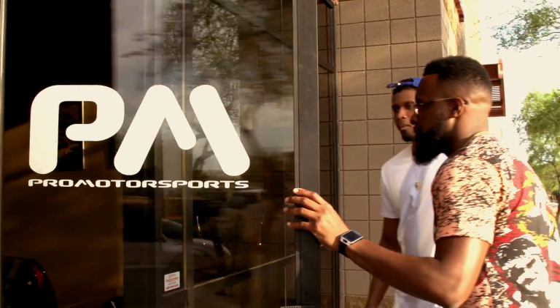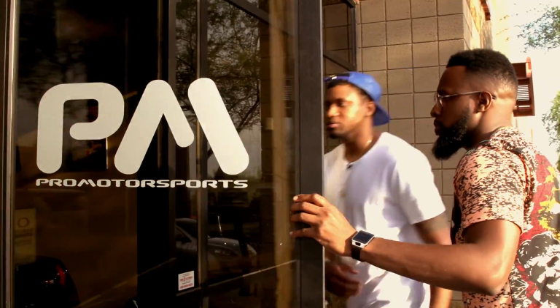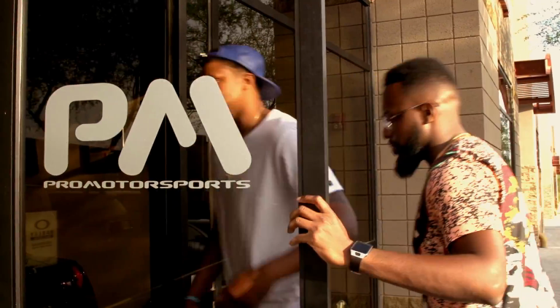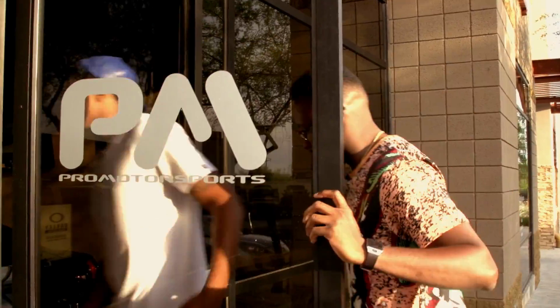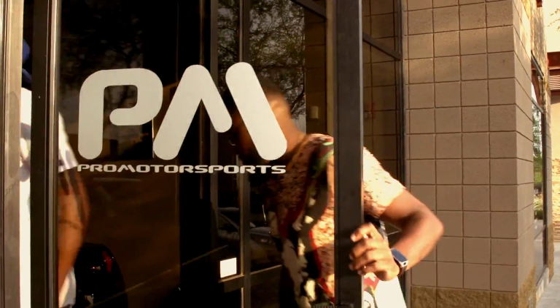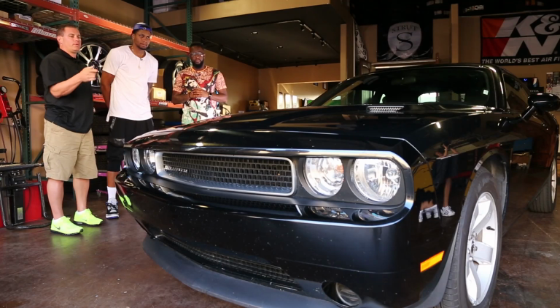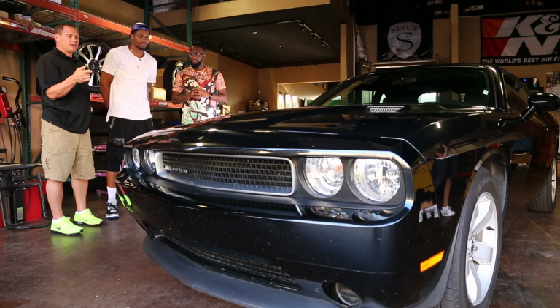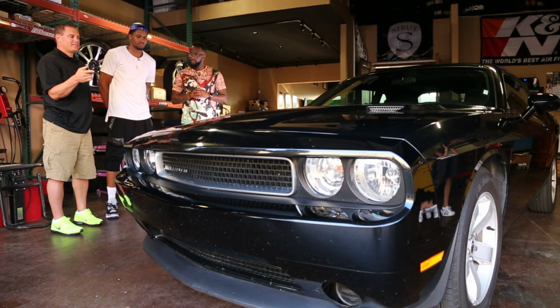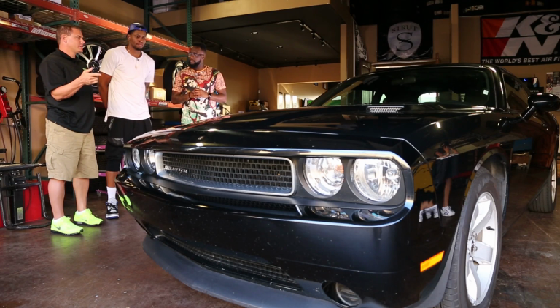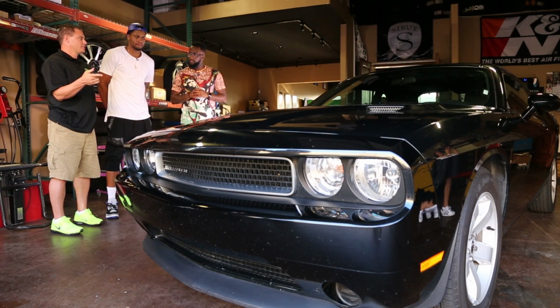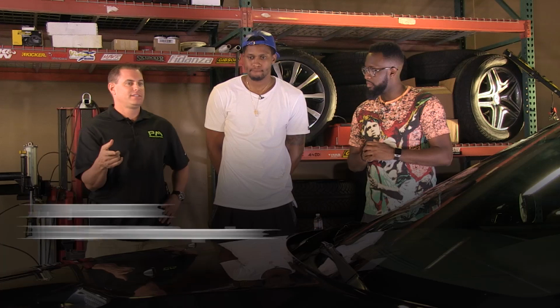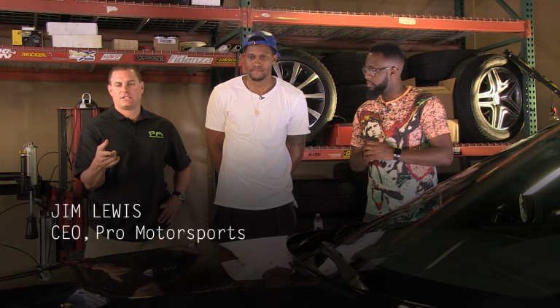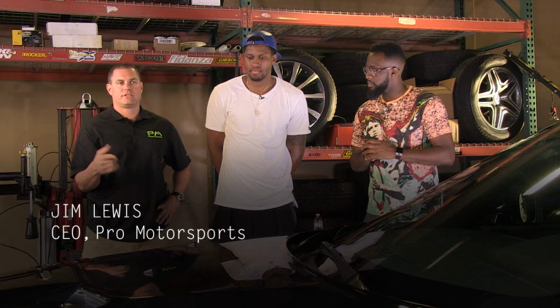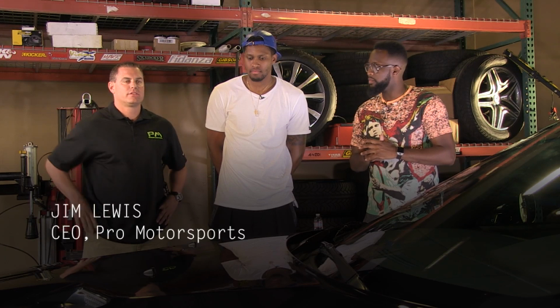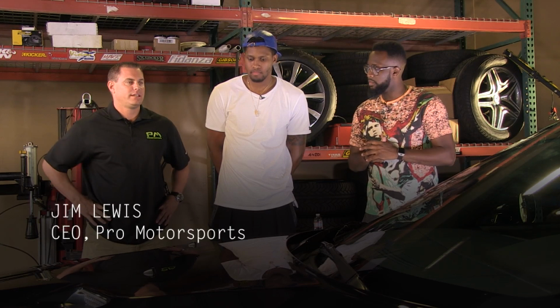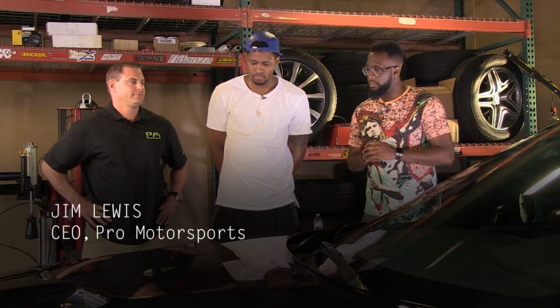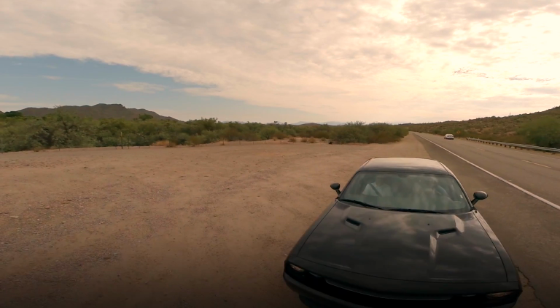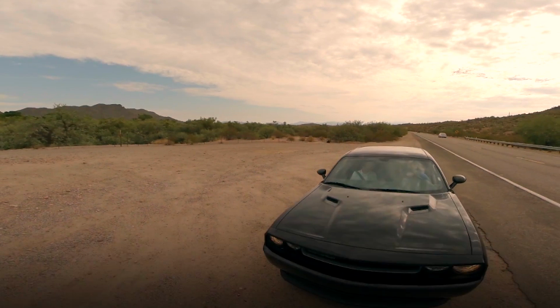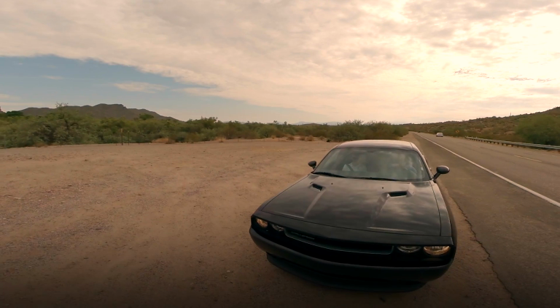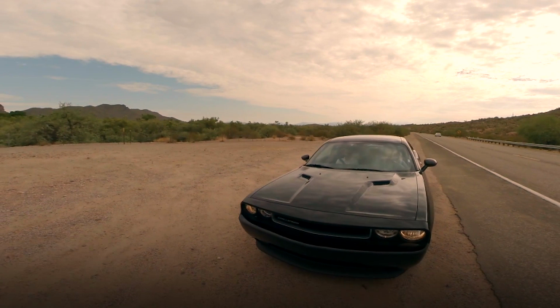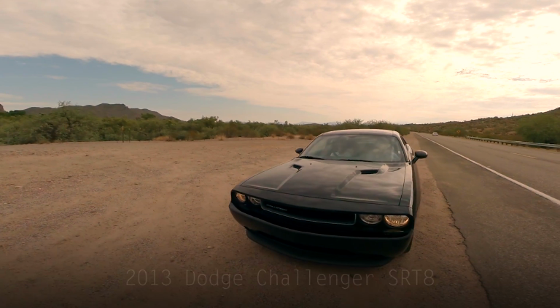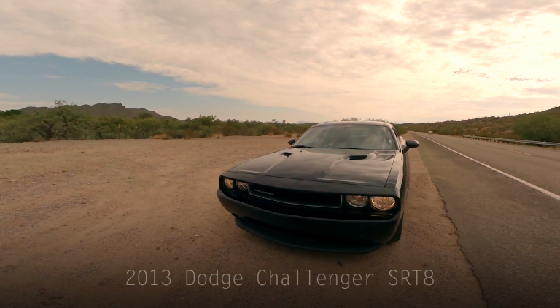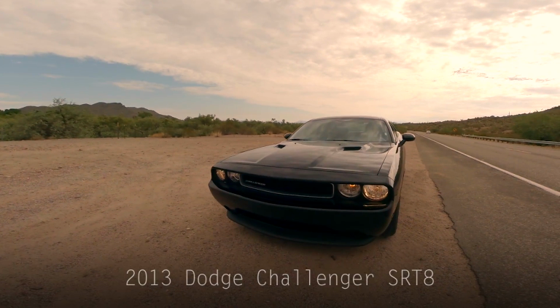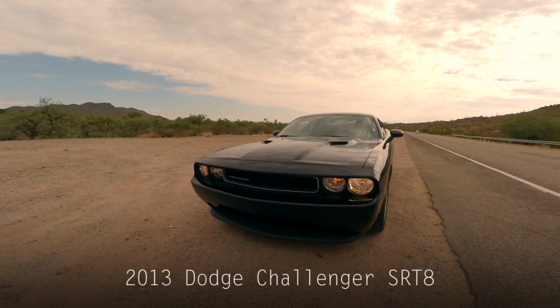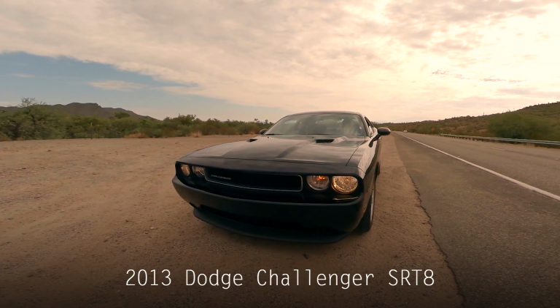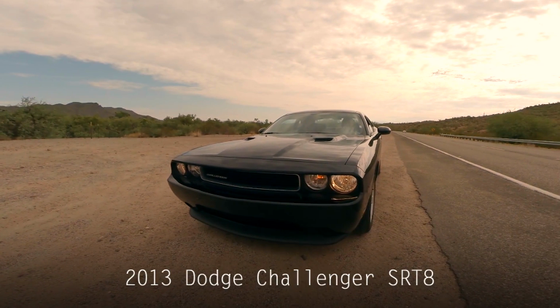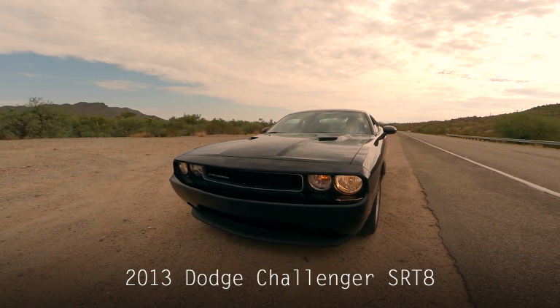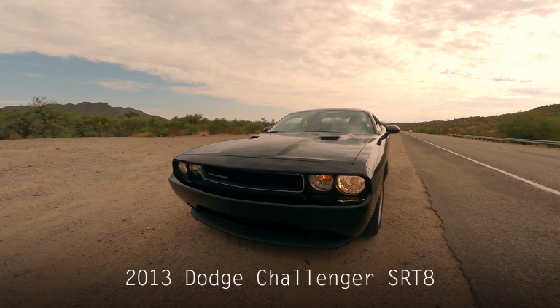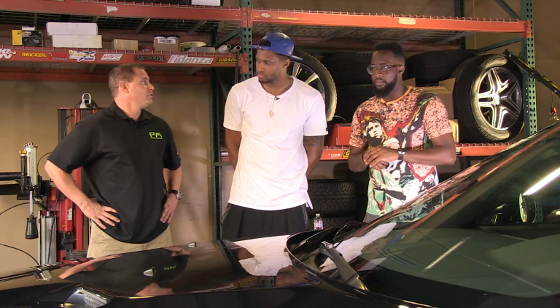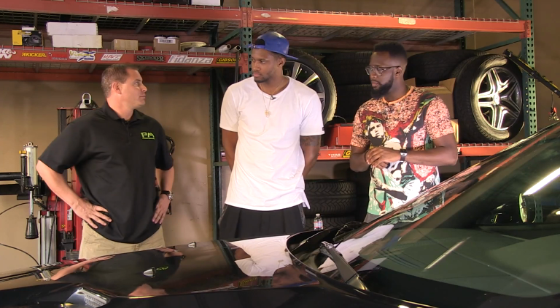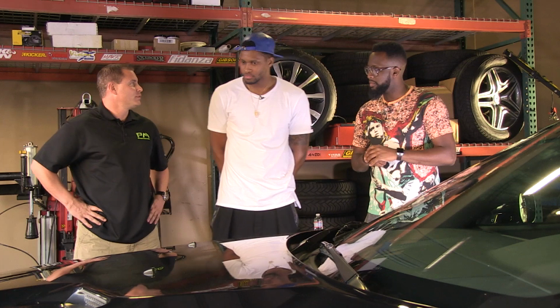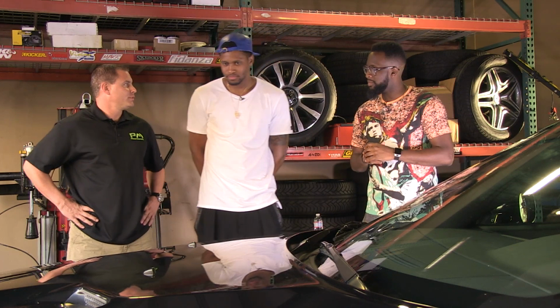So what we have here is a 2013 Dodge Challenger SRT8. We're starting with a $50,000 car and we're going to turn it into plus plus. Now you got to tell me what you want to do to it.